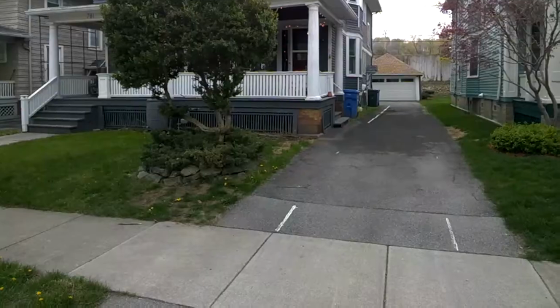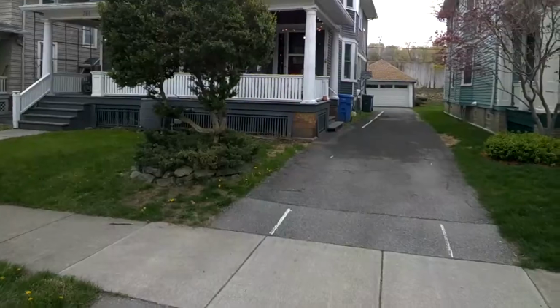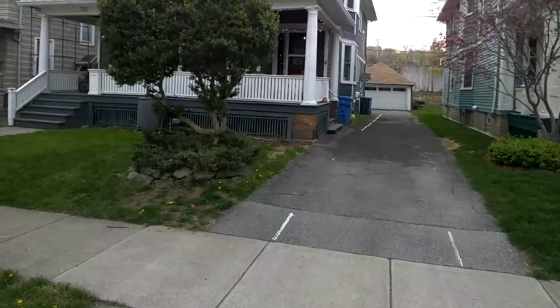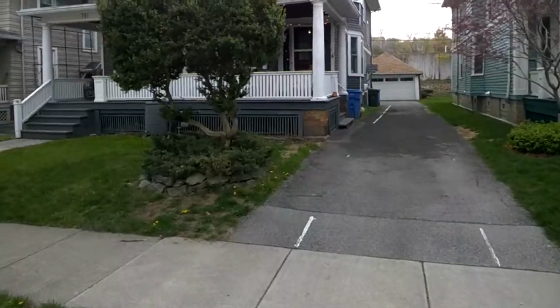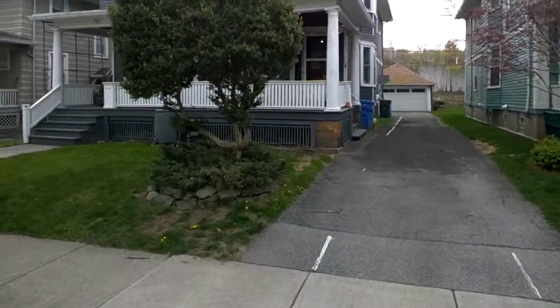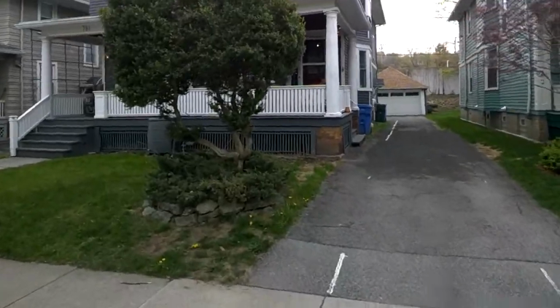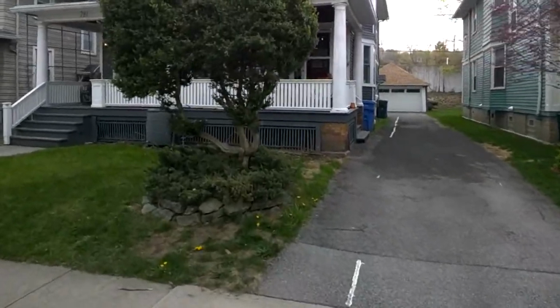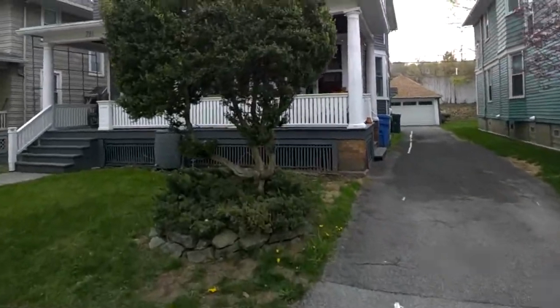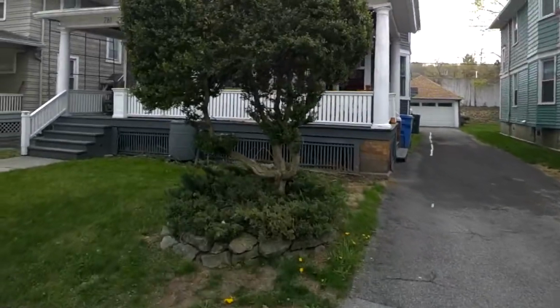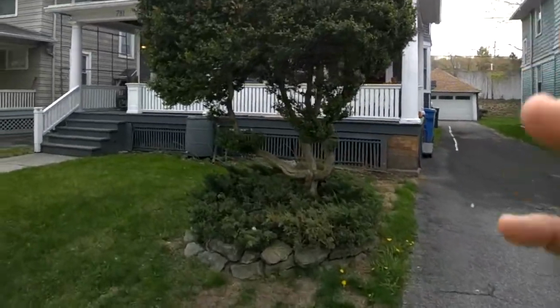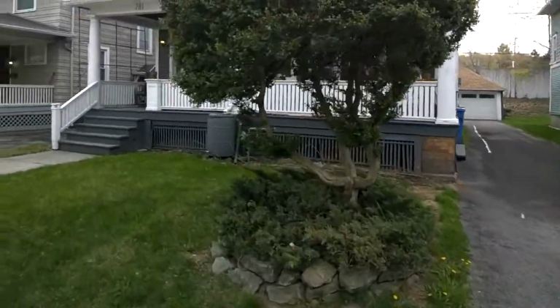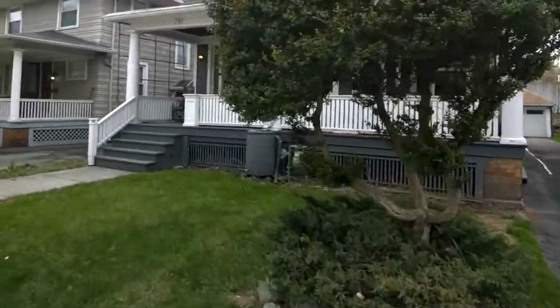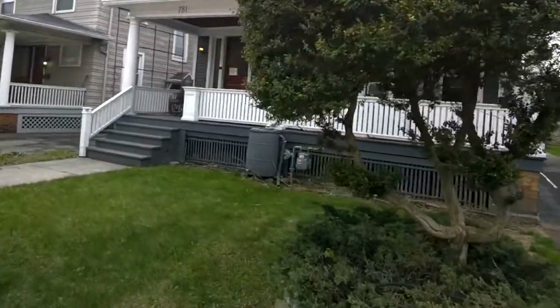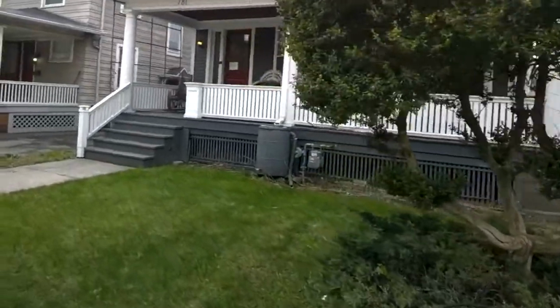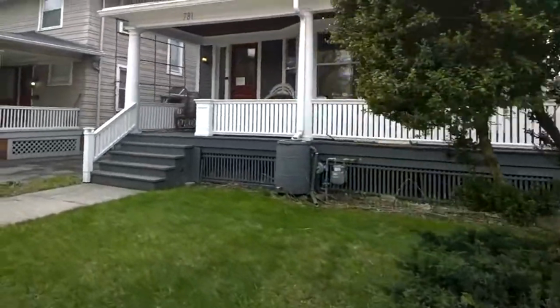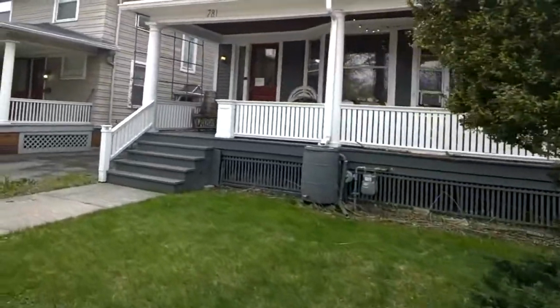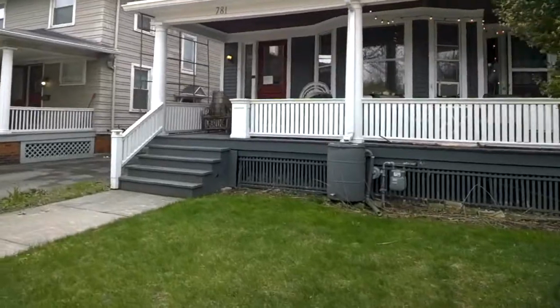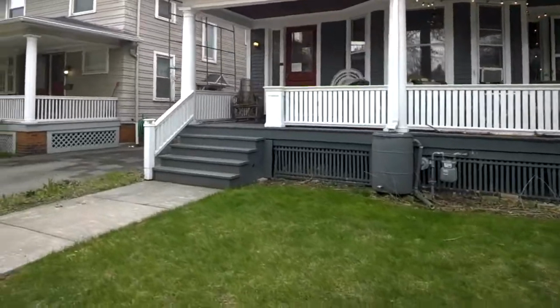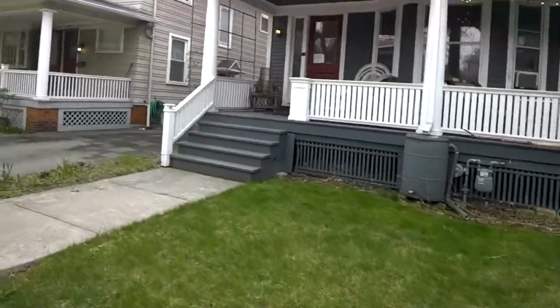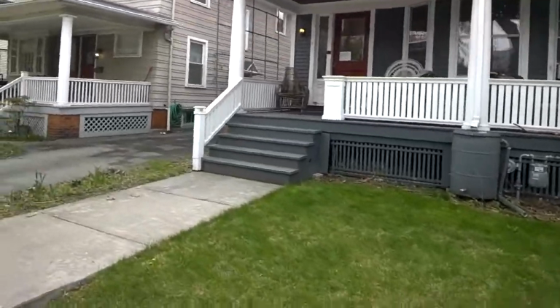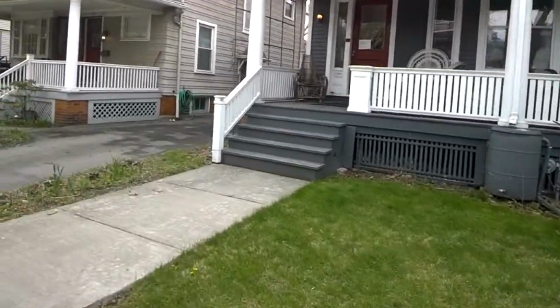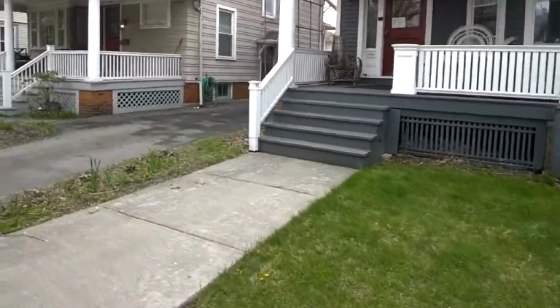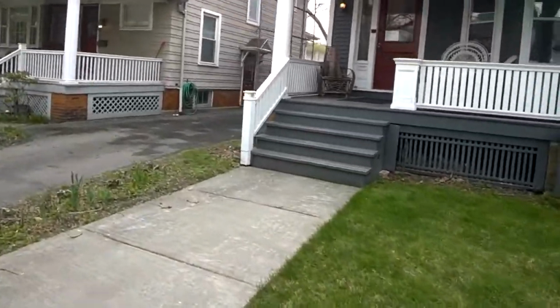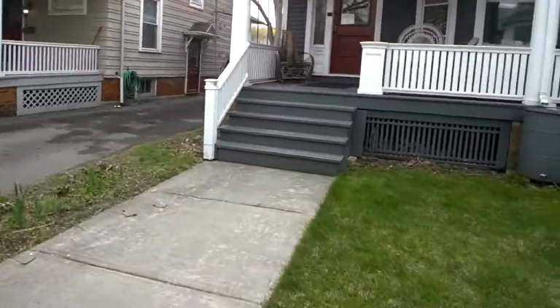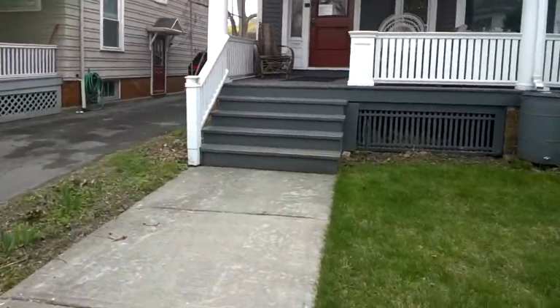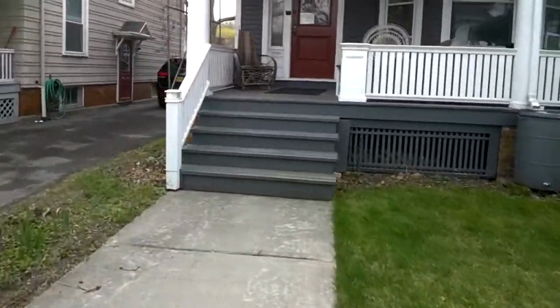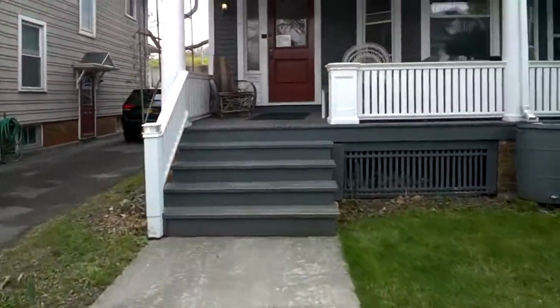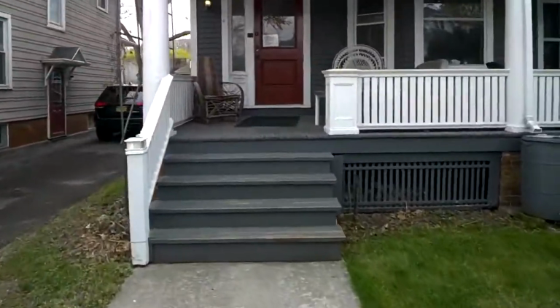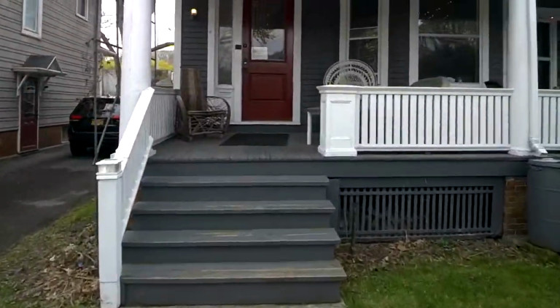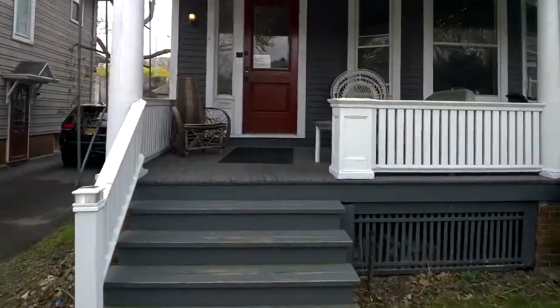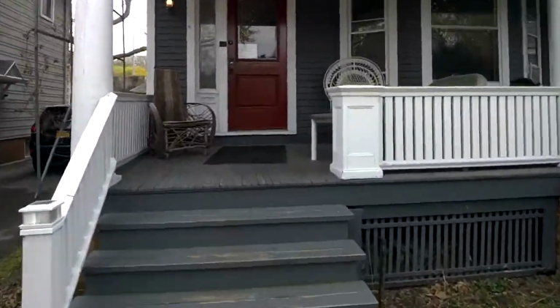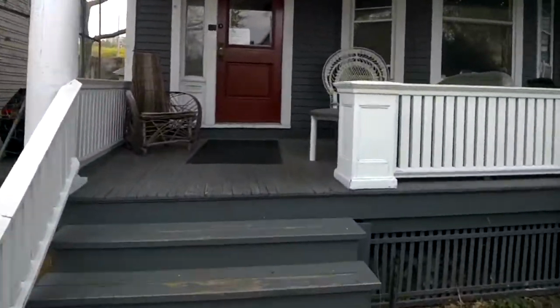I'm going to do a quick run-through of 781 for folks that rent the full three-bedroom apartment.